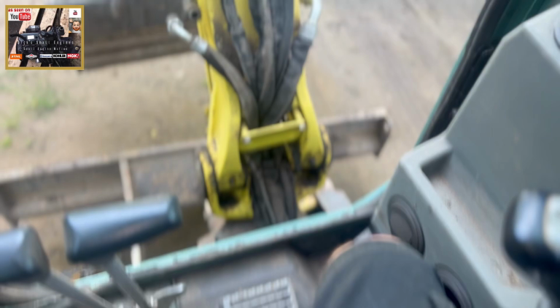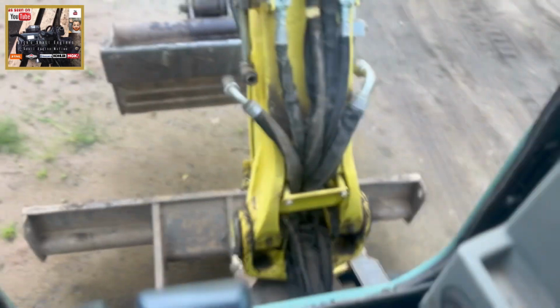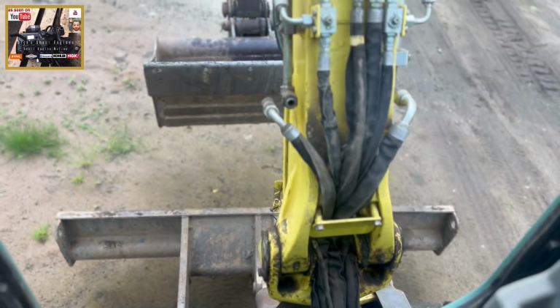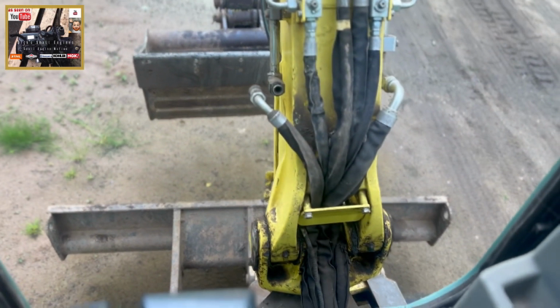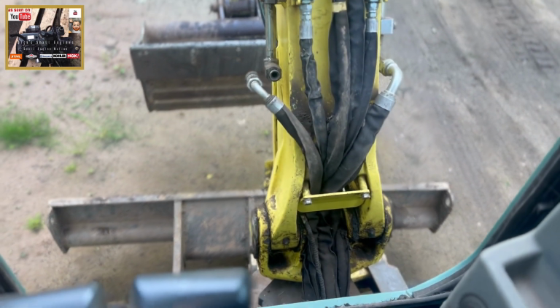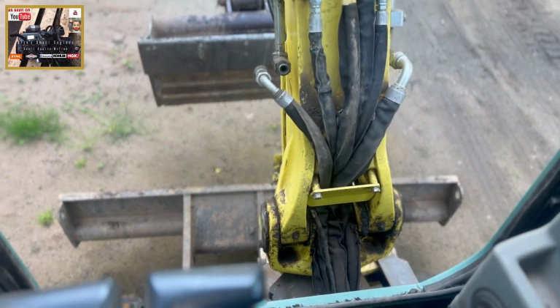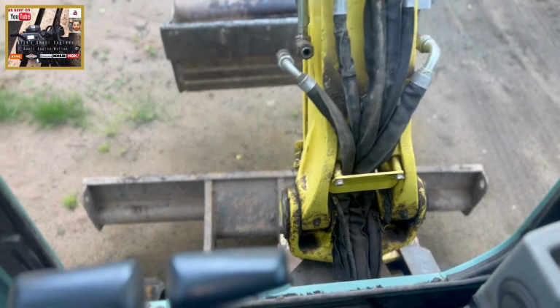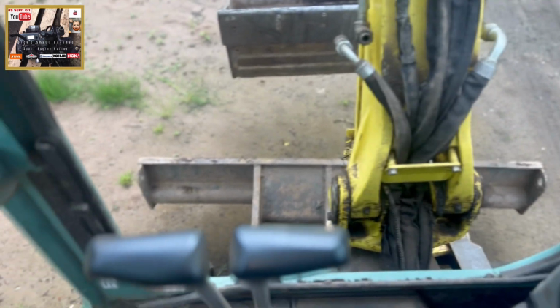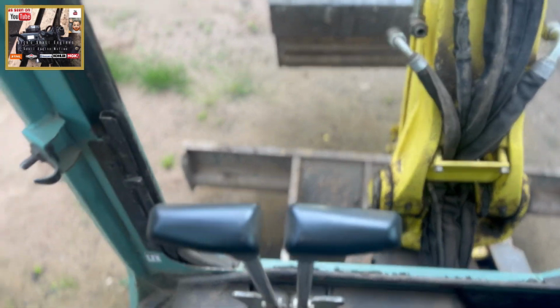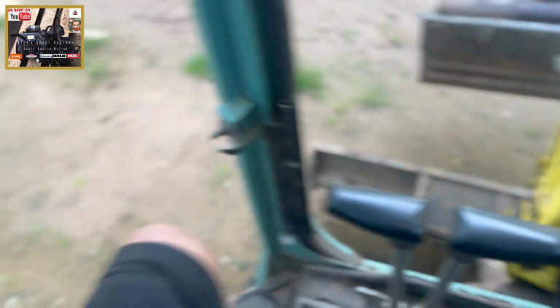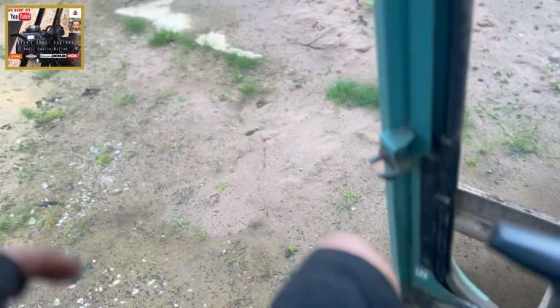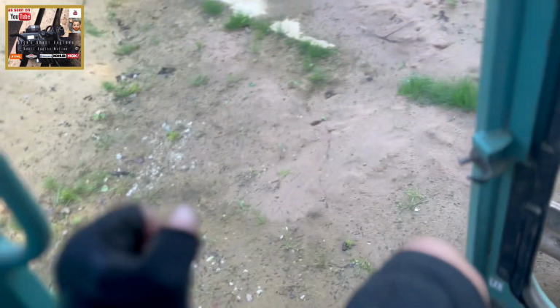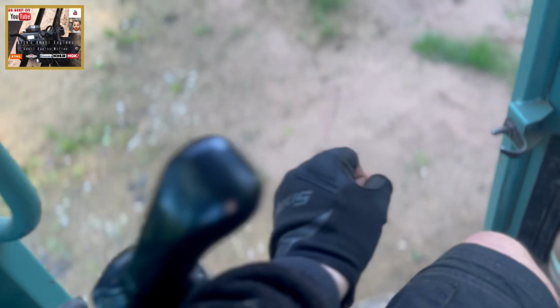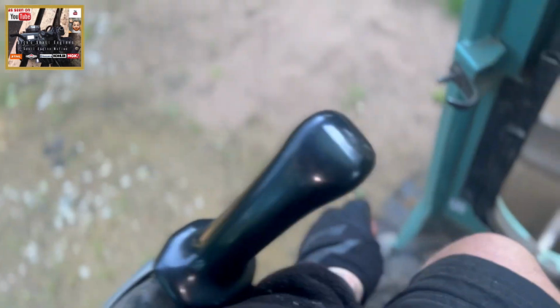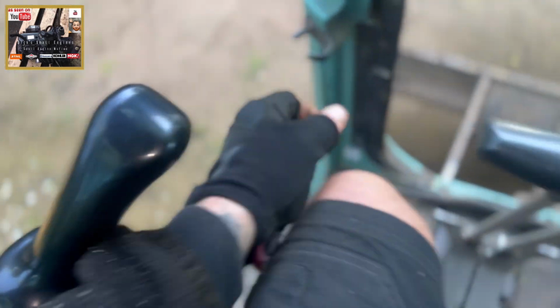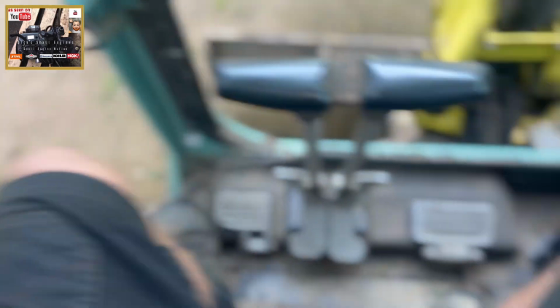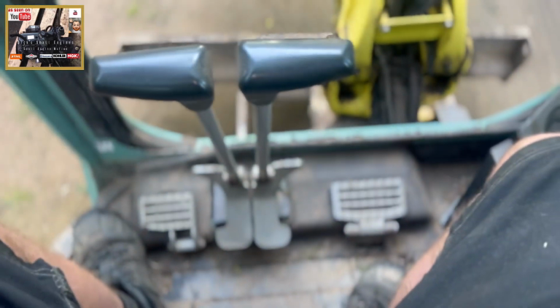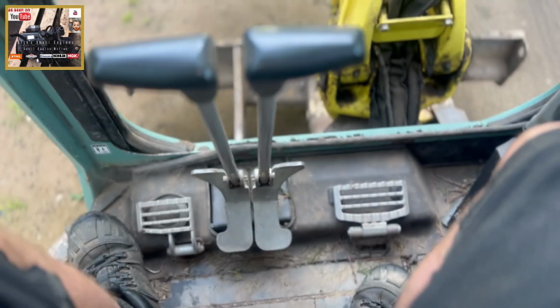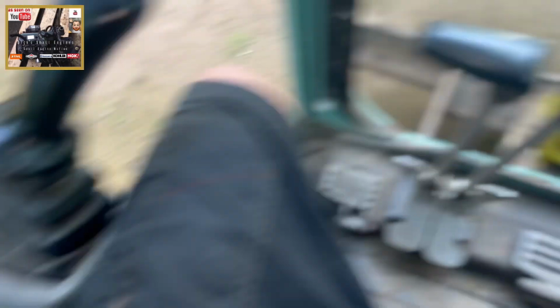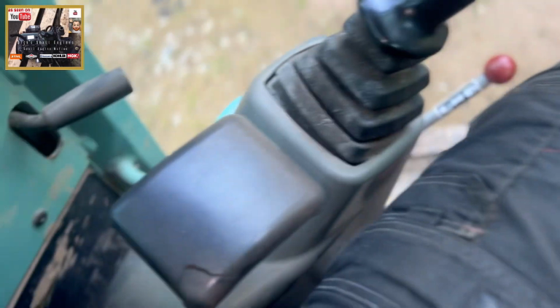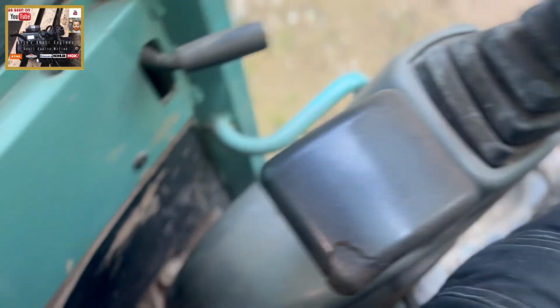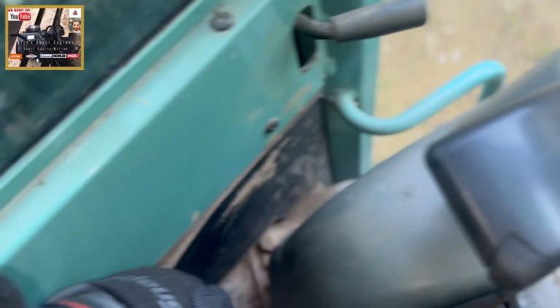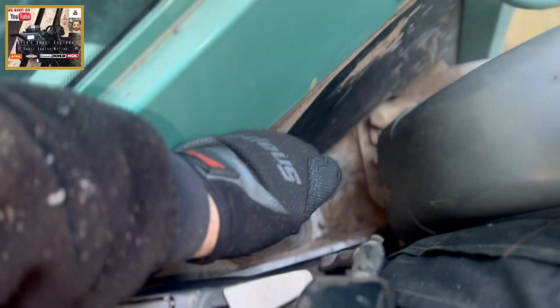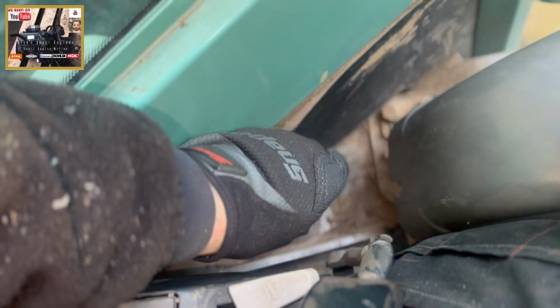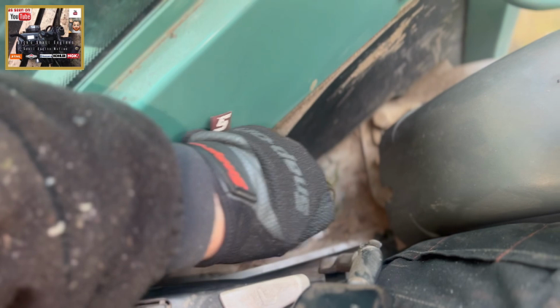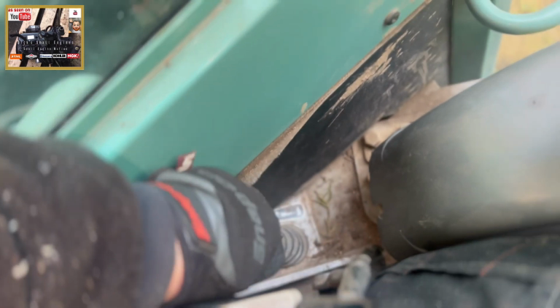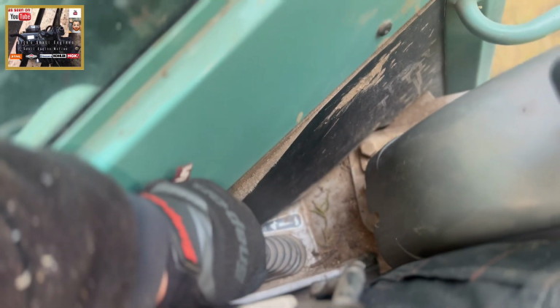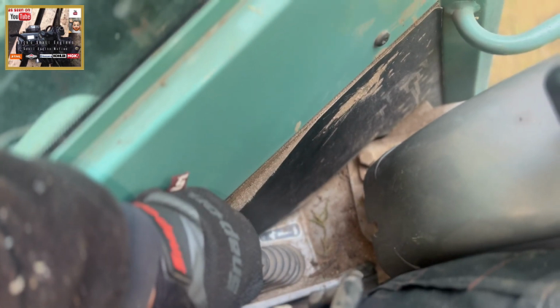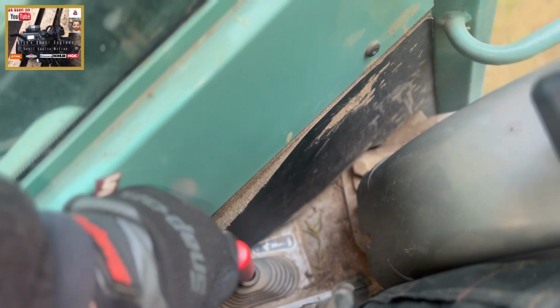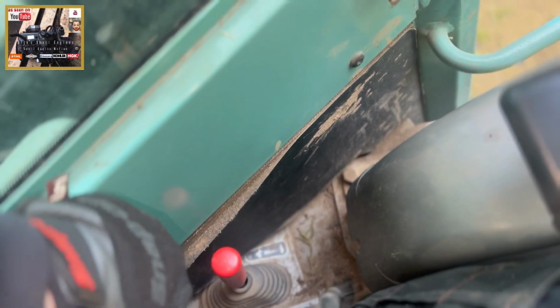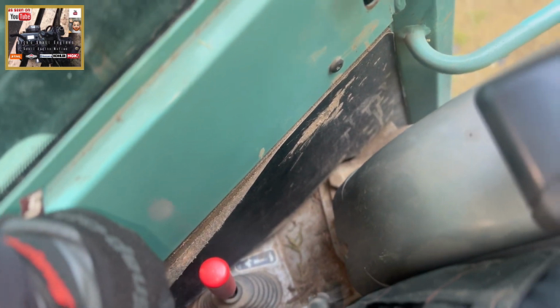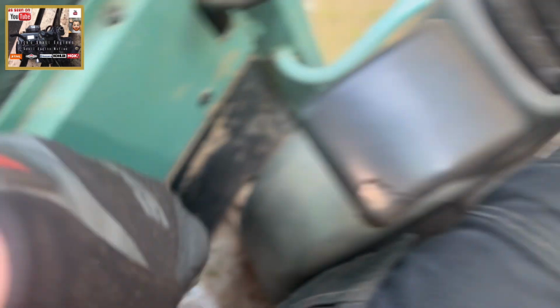Pre-heat. Drop that lever down. Then revs up to maximum.